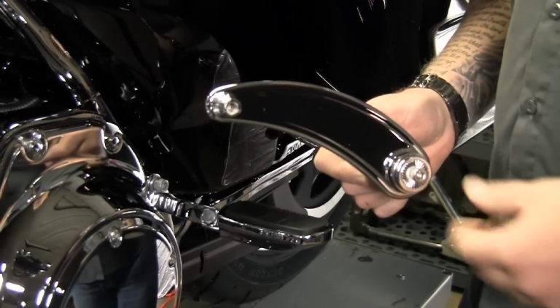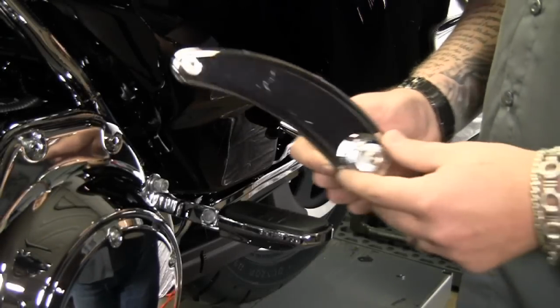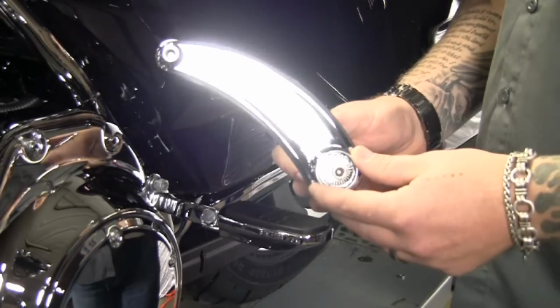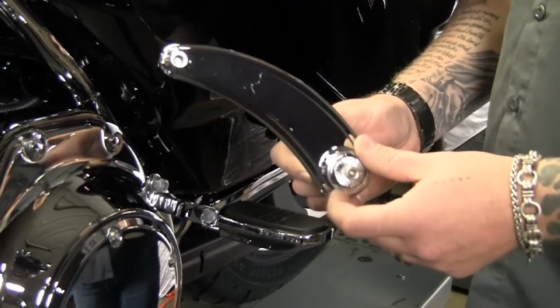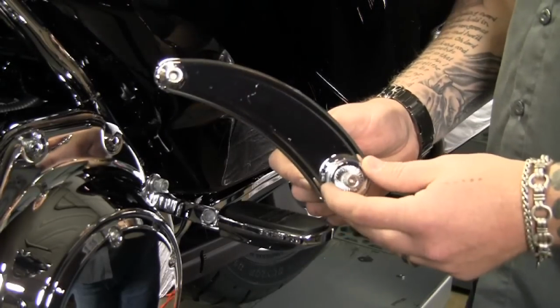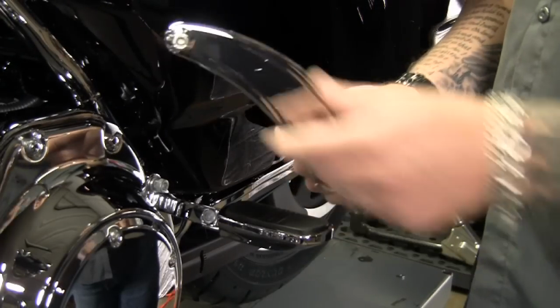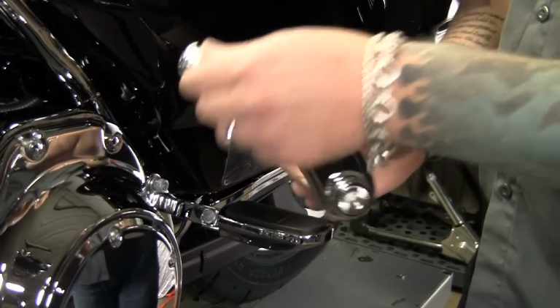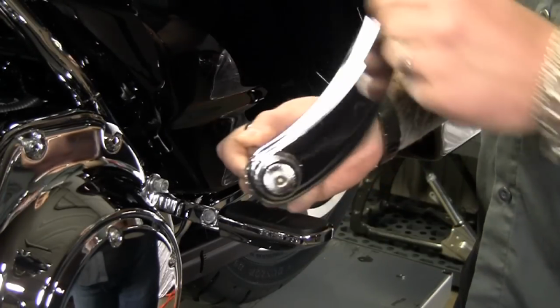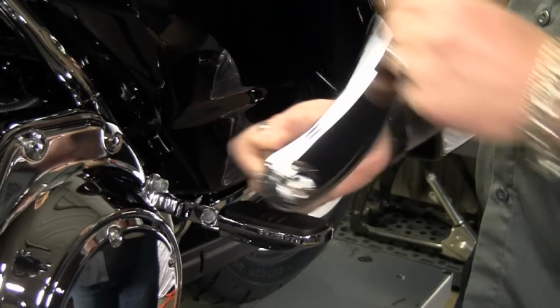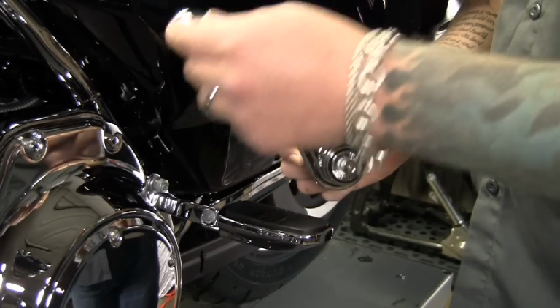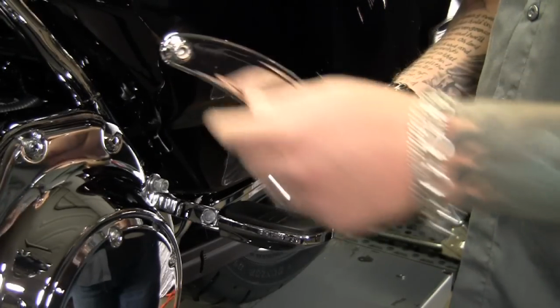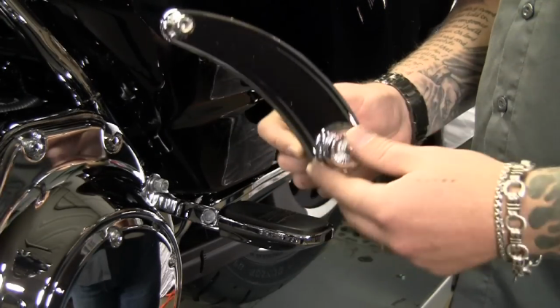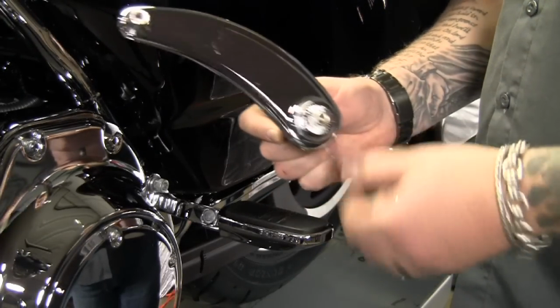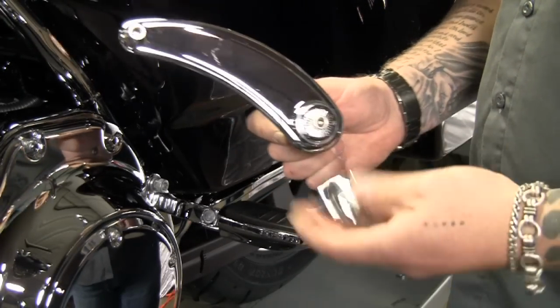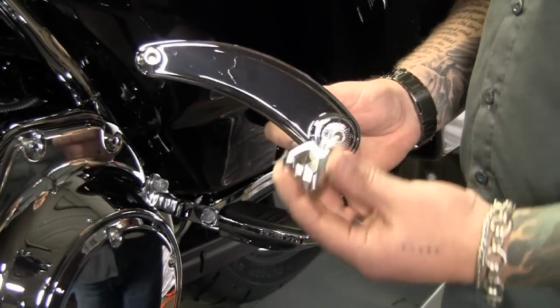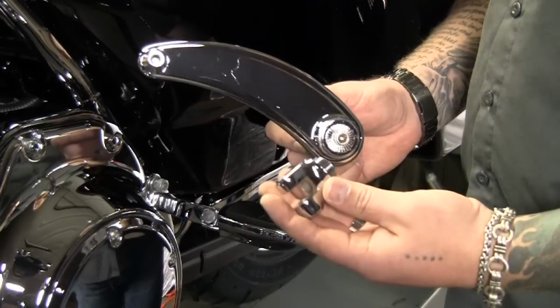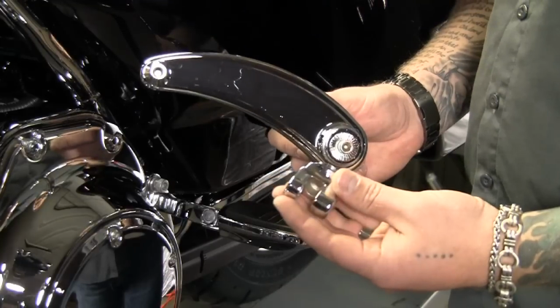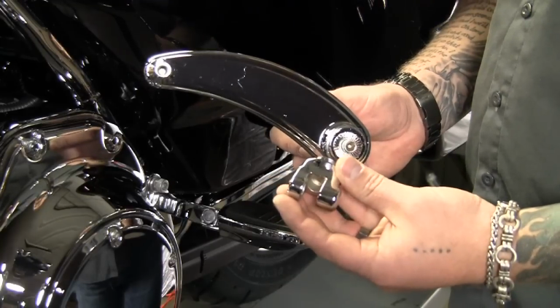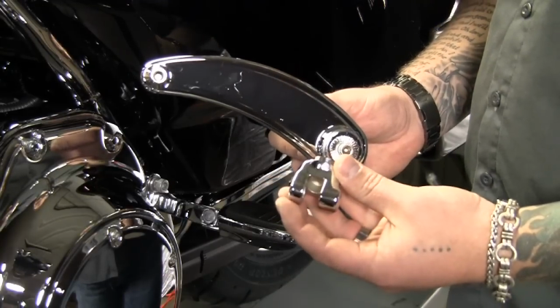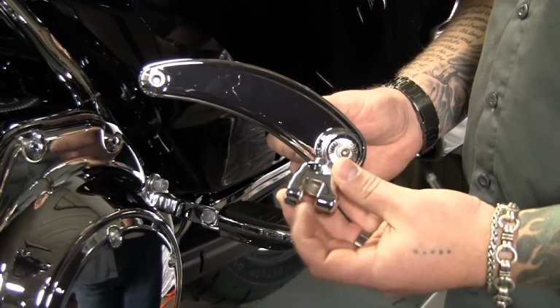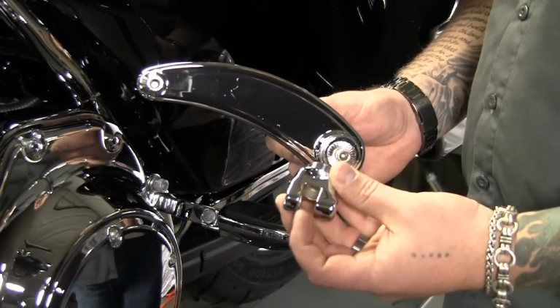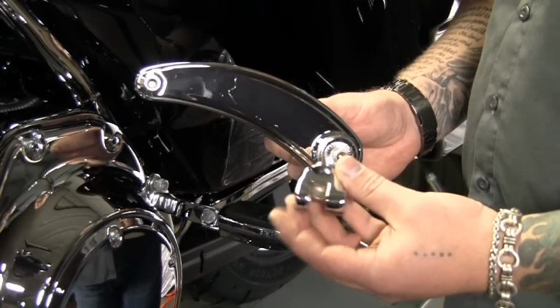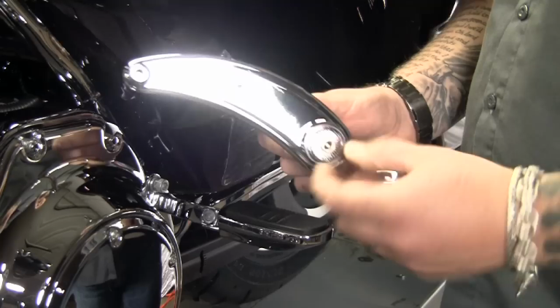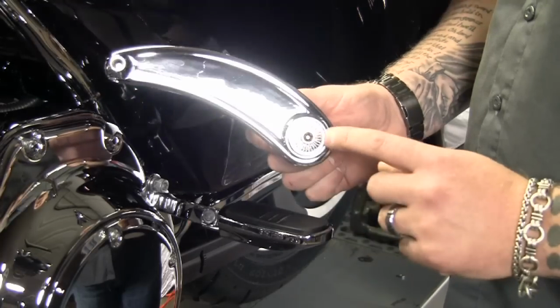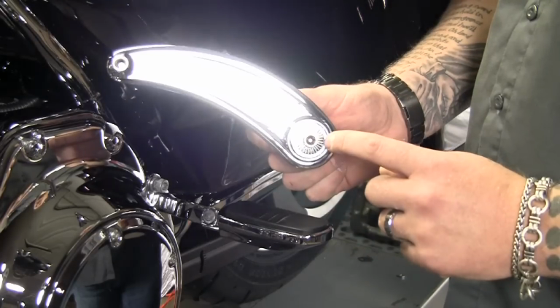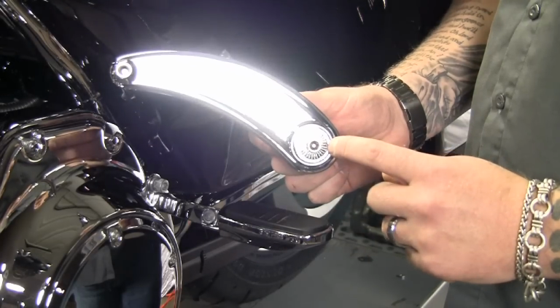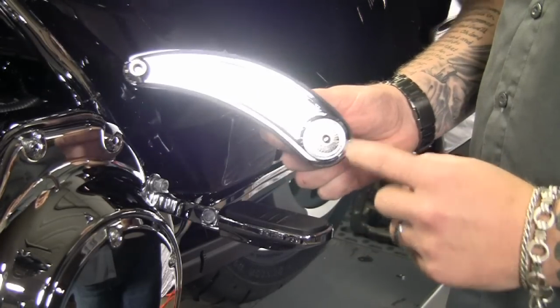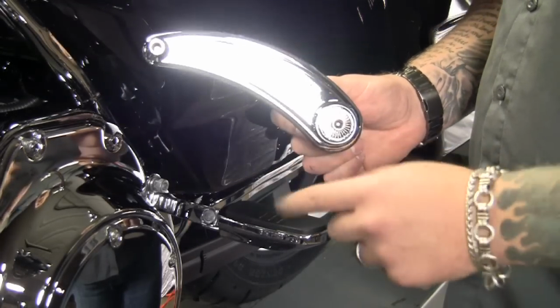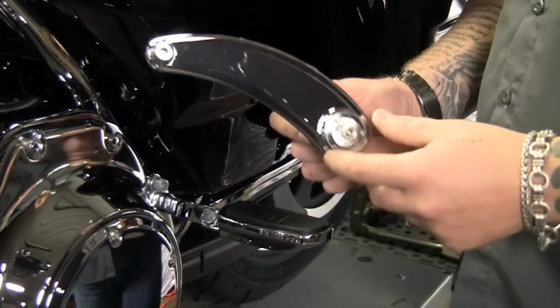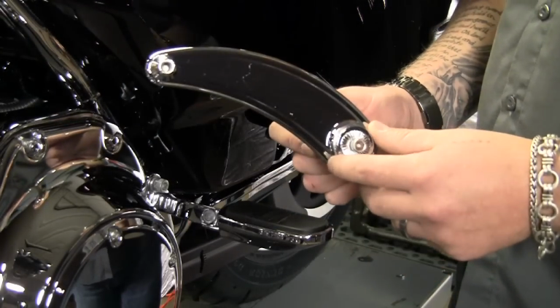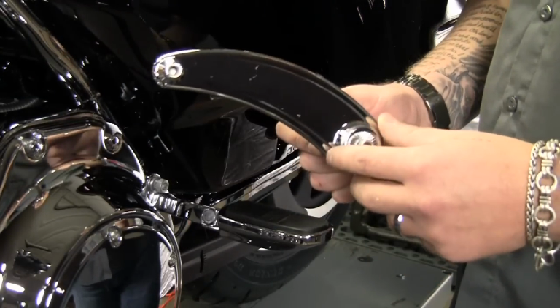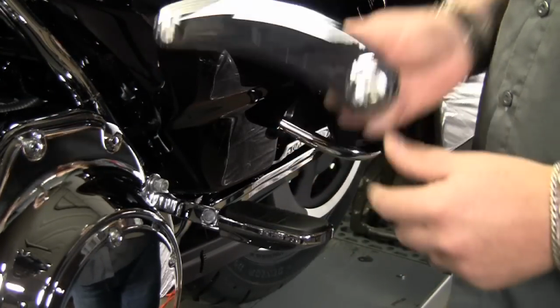The first thing we're going to install is Kiryakon's brand new retractable passenger peg mount. Now this comes out of the box with a standard clevis so you can mount a foot peg onto here, but we've opted to go with the splined adapter because we're going to mount a floorboard on this bike.